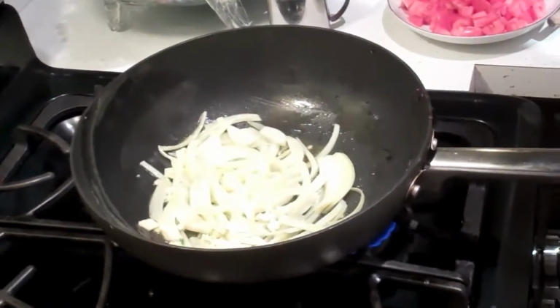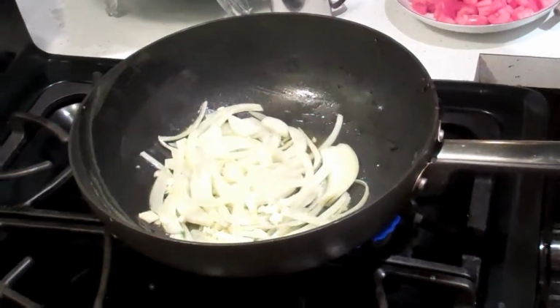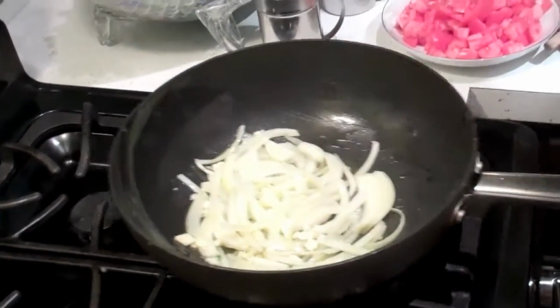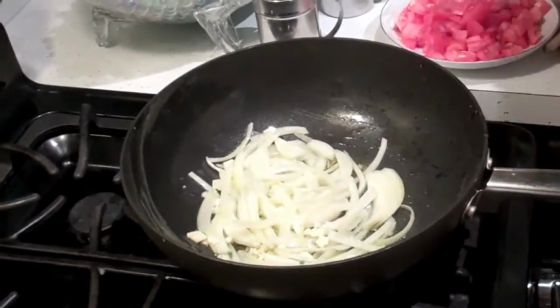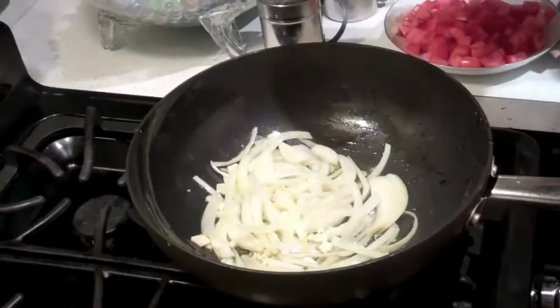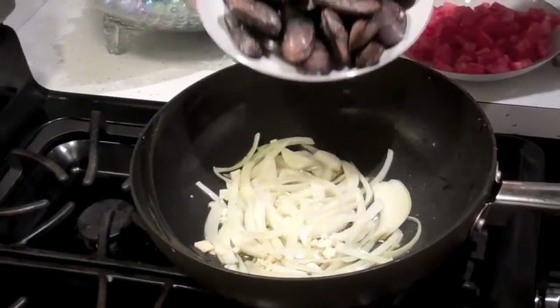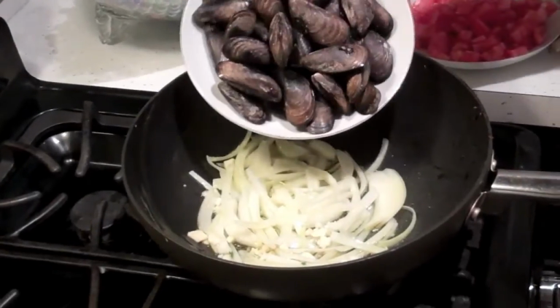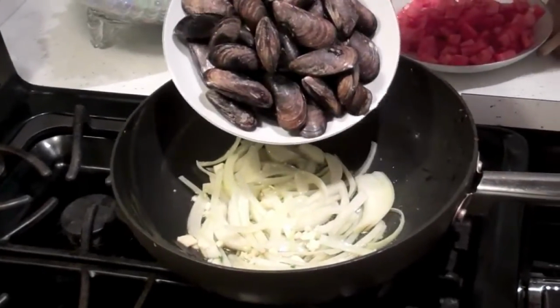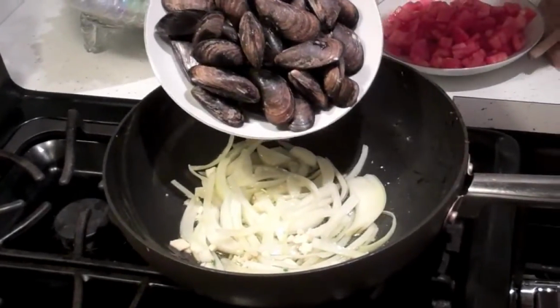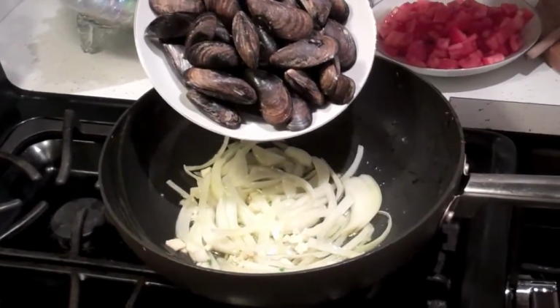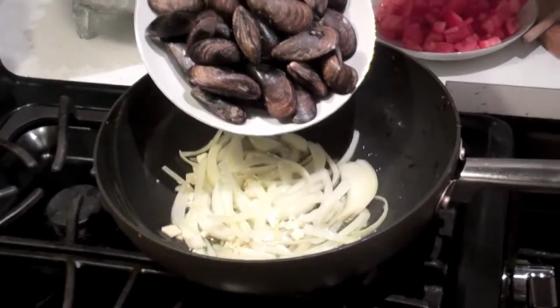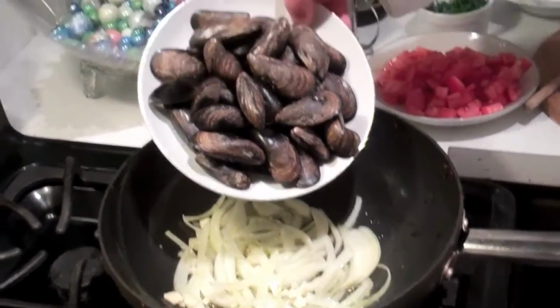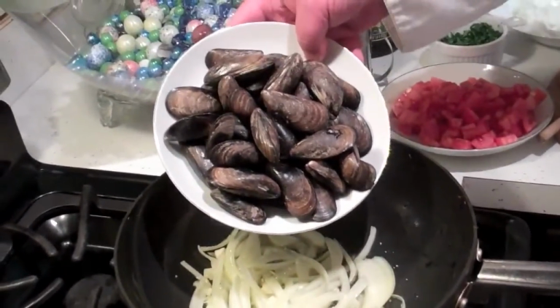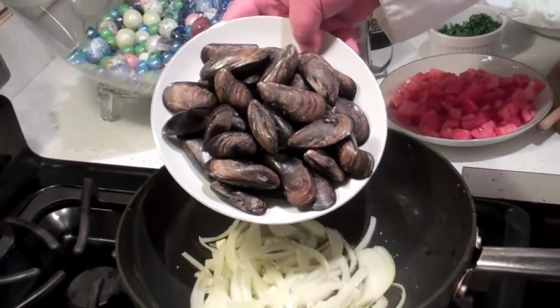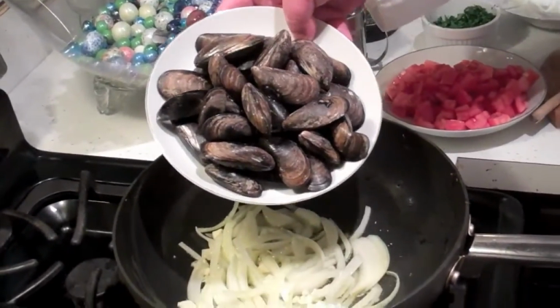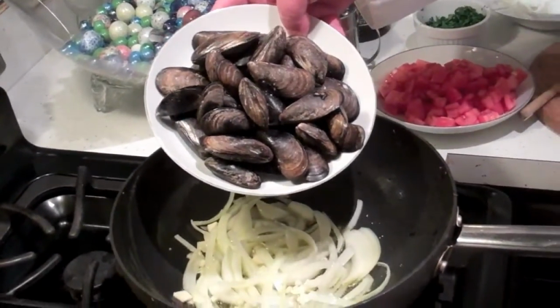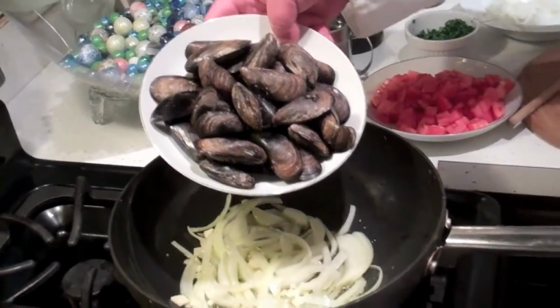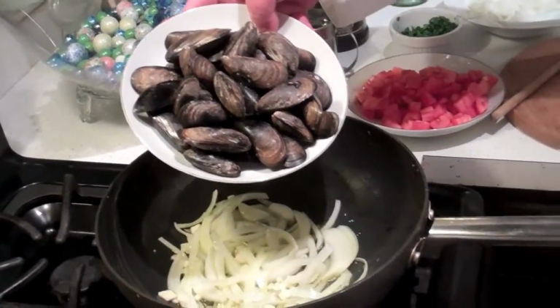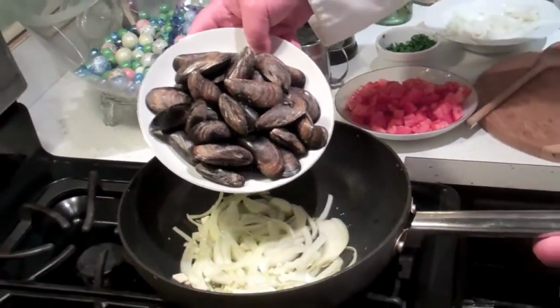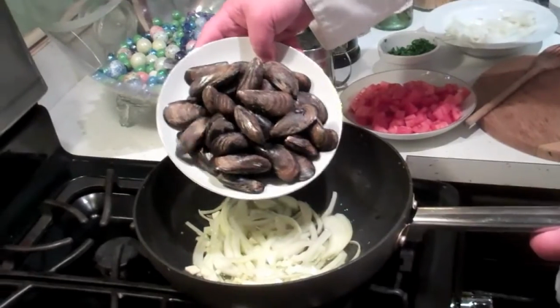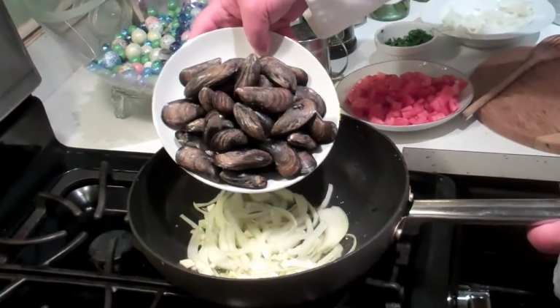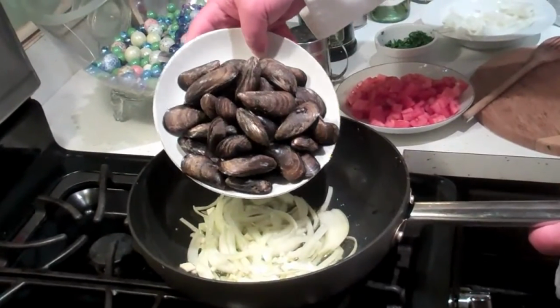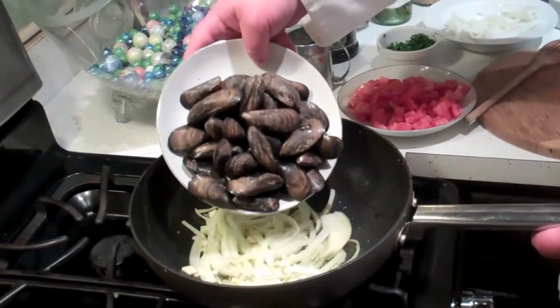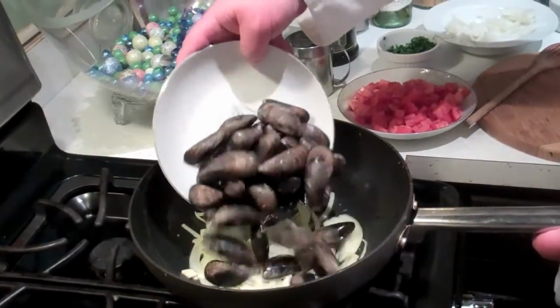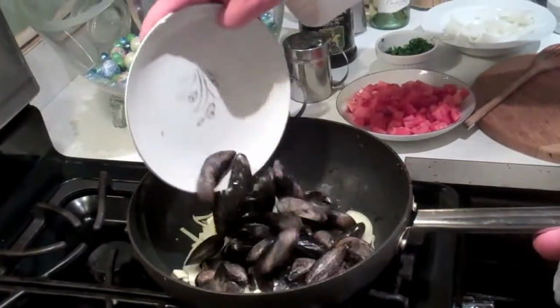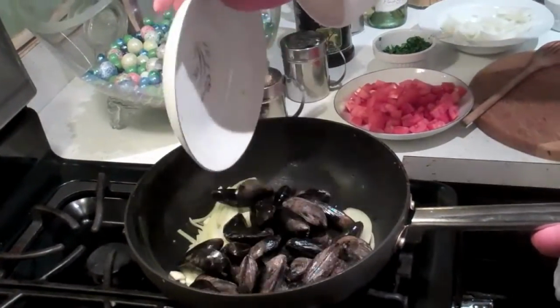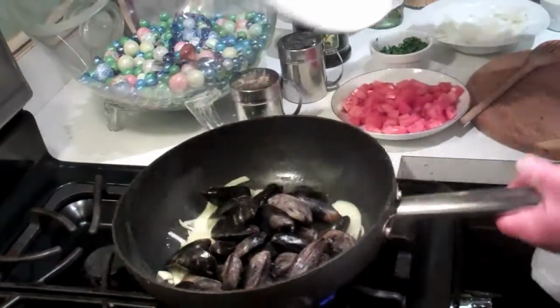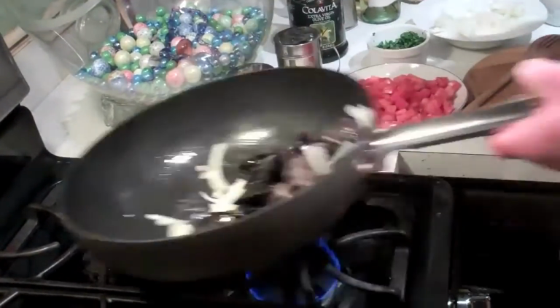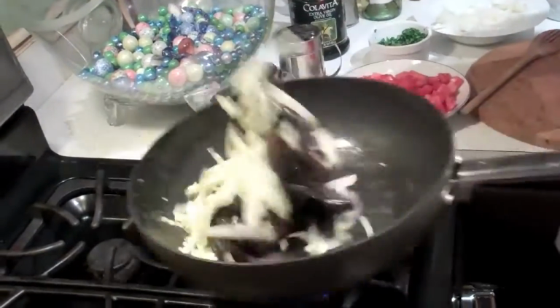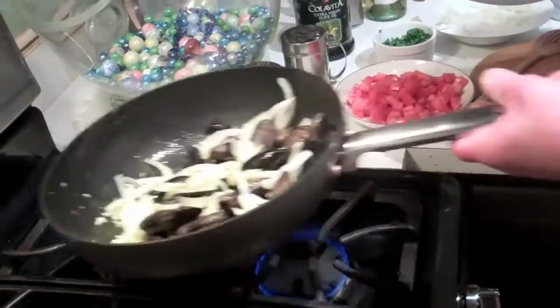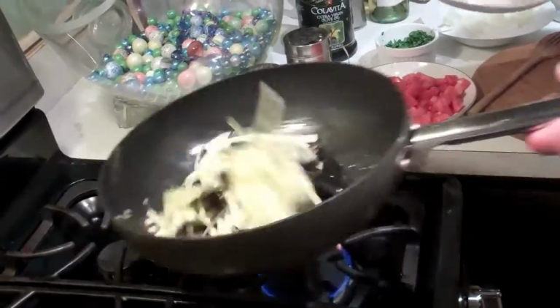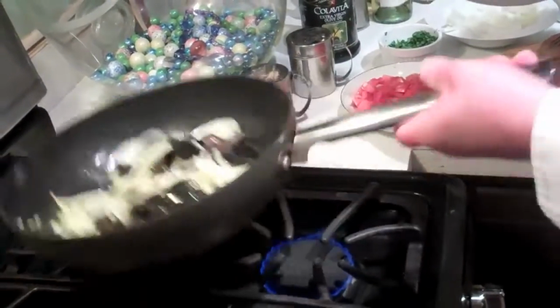And then we're going to add in our mussels. These have been cleaned and de-bearded — the beard is a little hairy thing that they attach to the rocks with. We're going to add these in and toss them nicely.